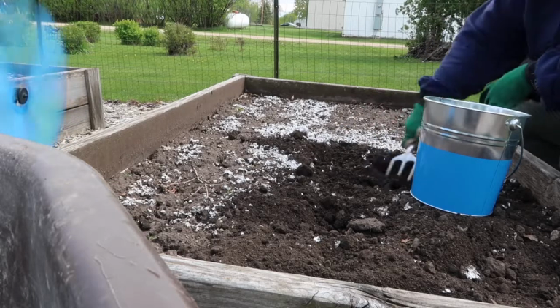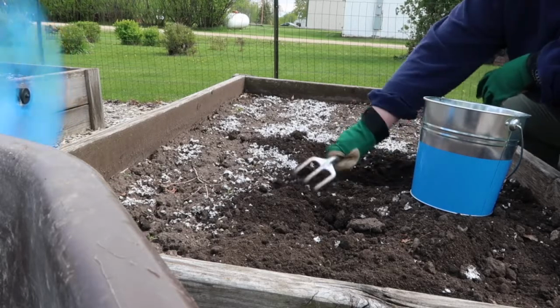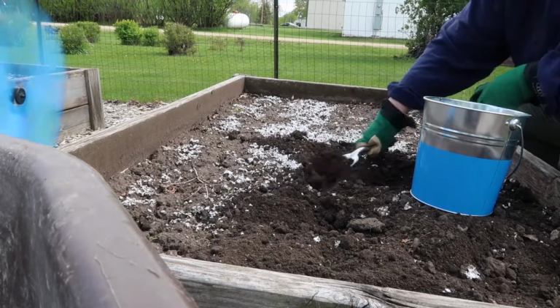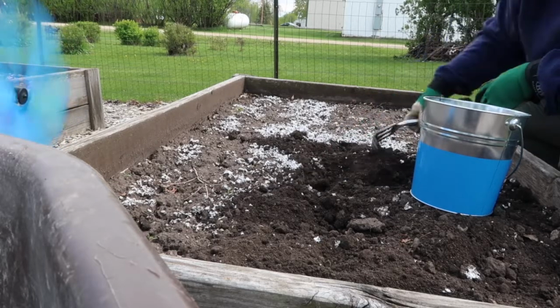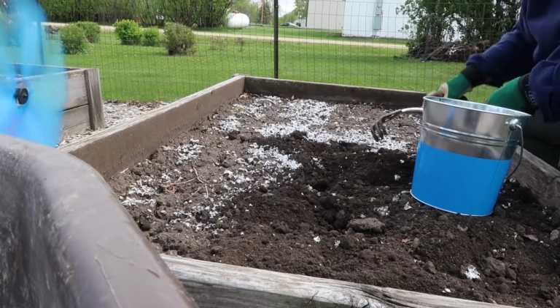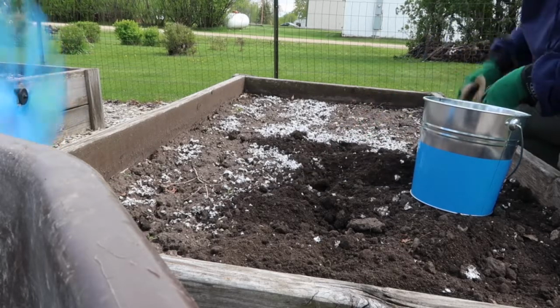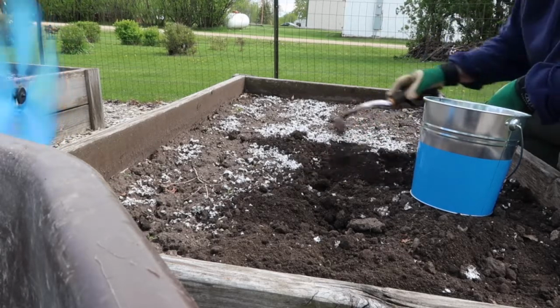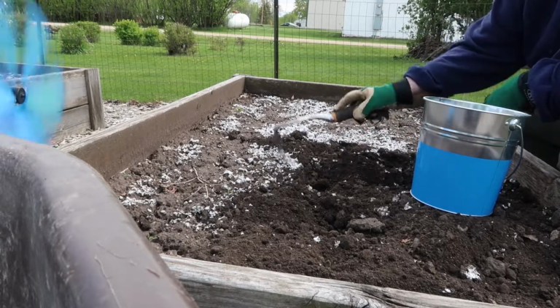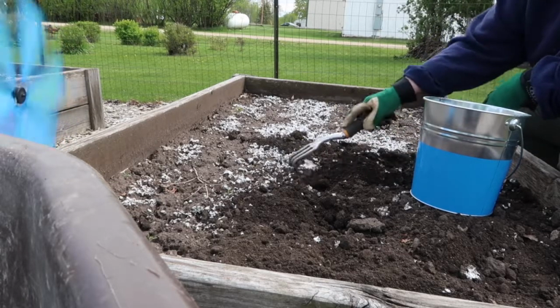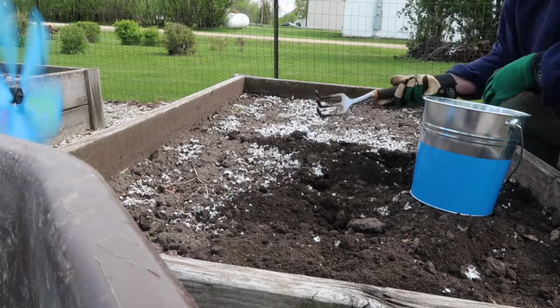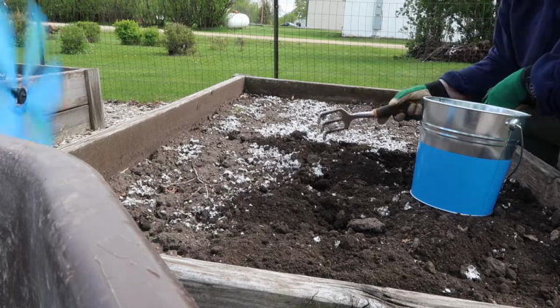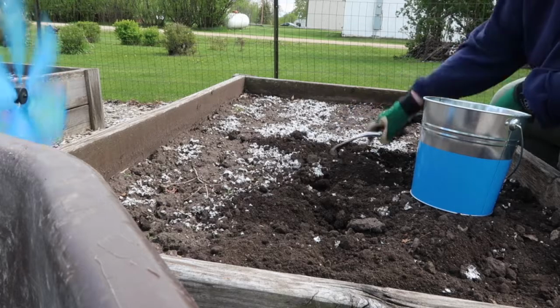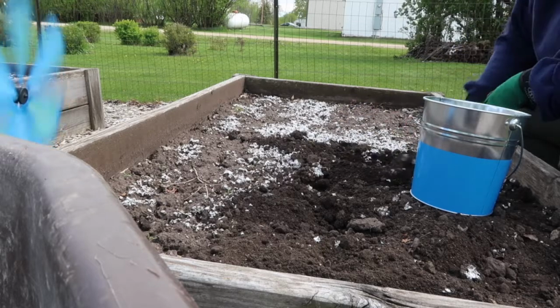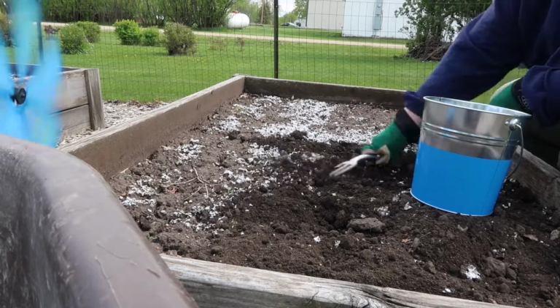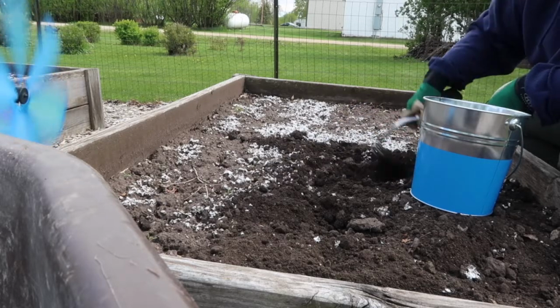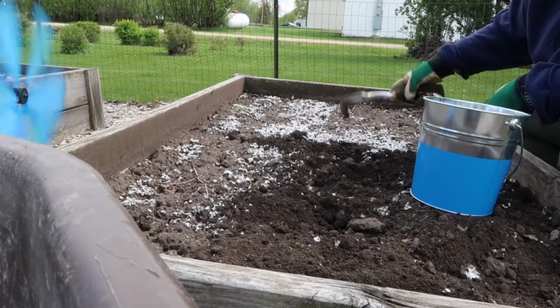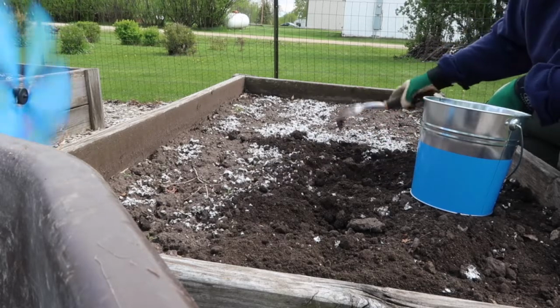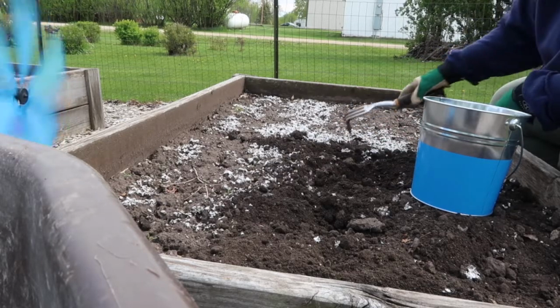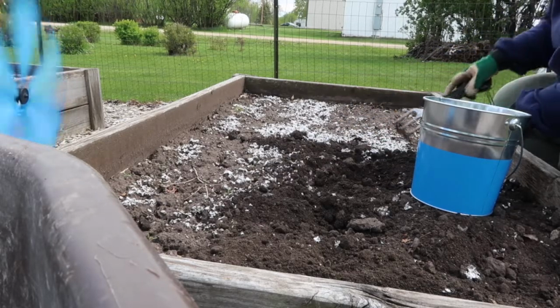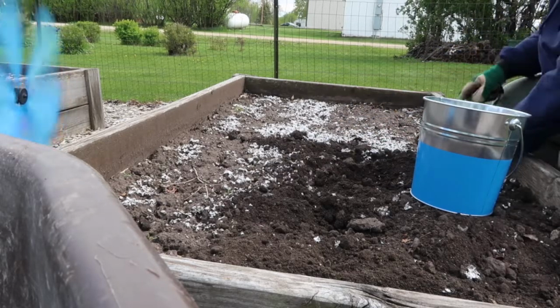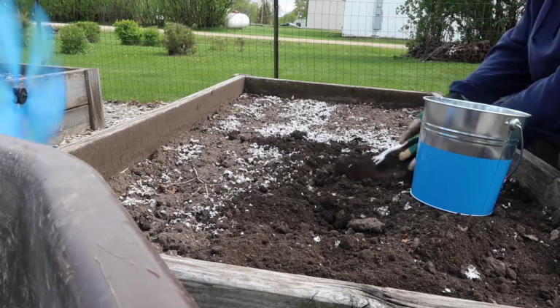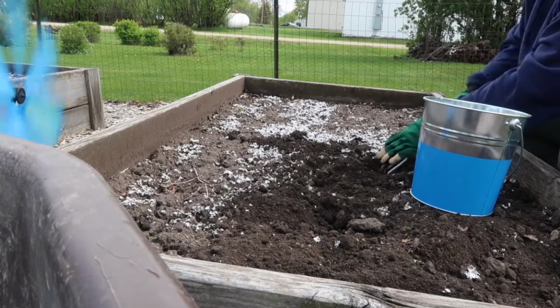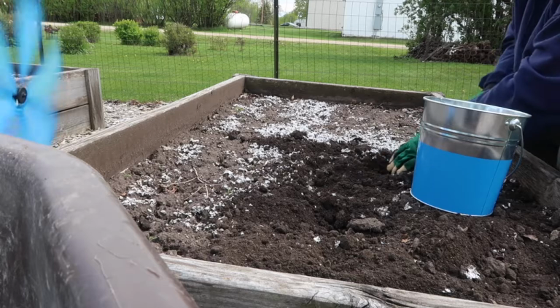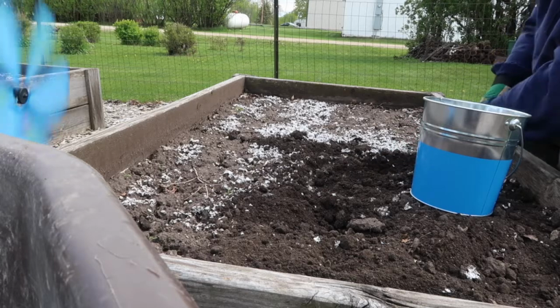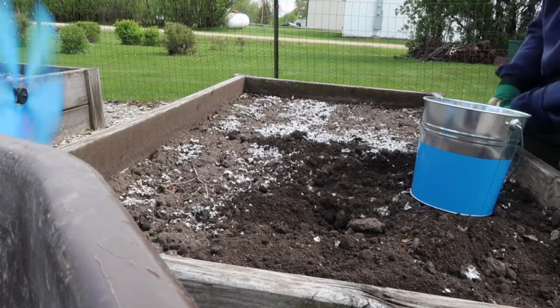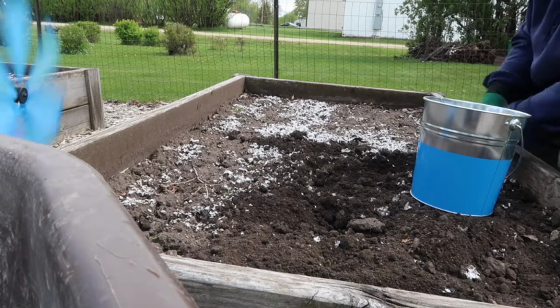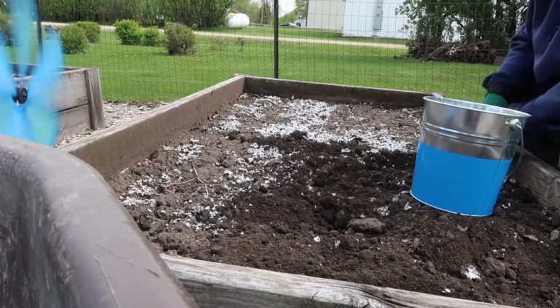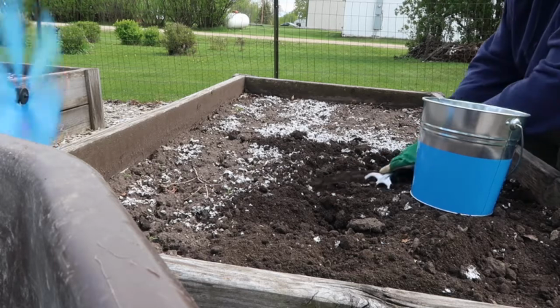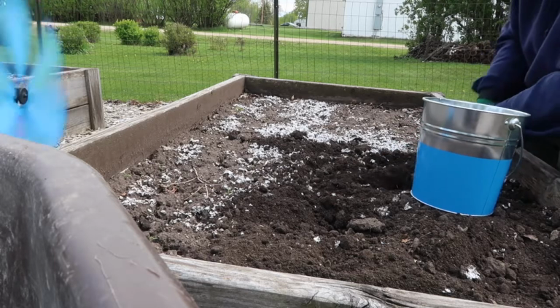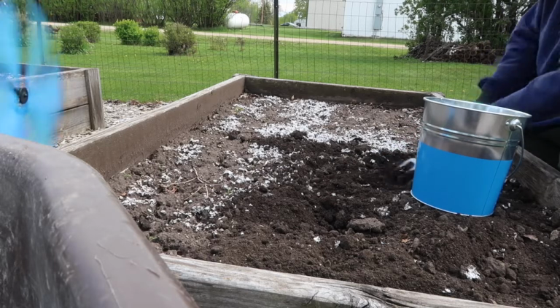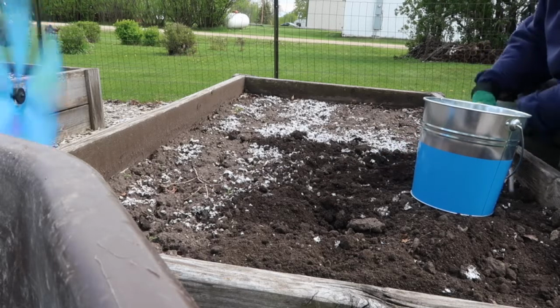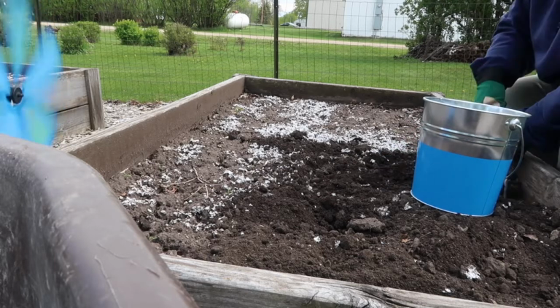For those of you who are new to my channel and wondering about this white stuff — it is not snow. It is shredded paper. If you're wondering what I use it for, I'll have to show you in a later video.